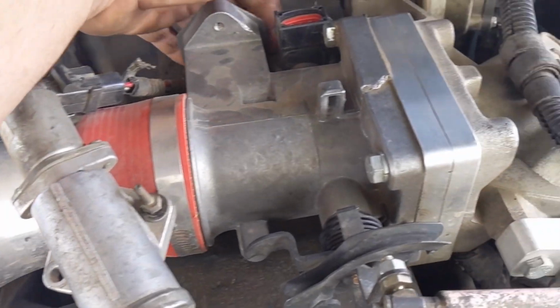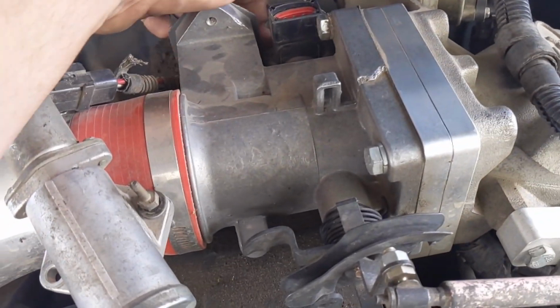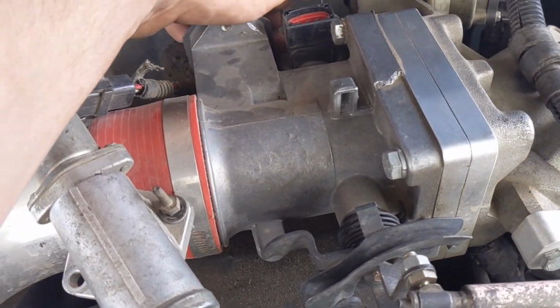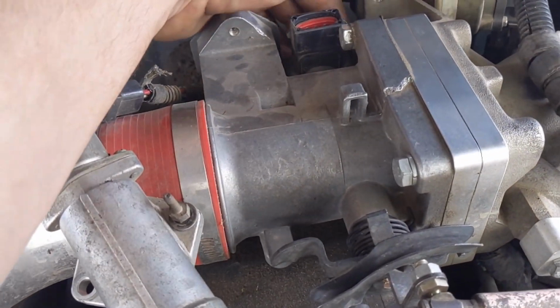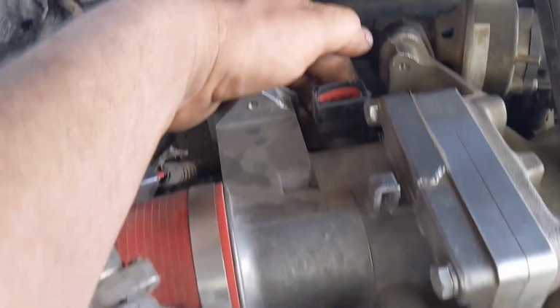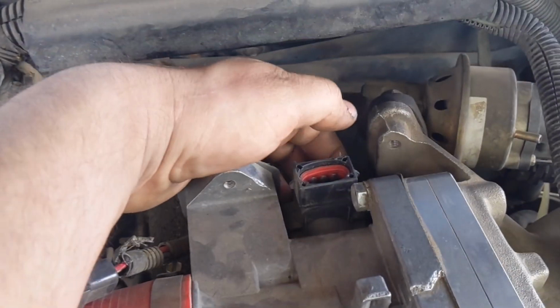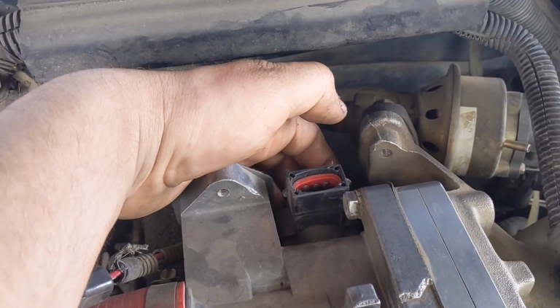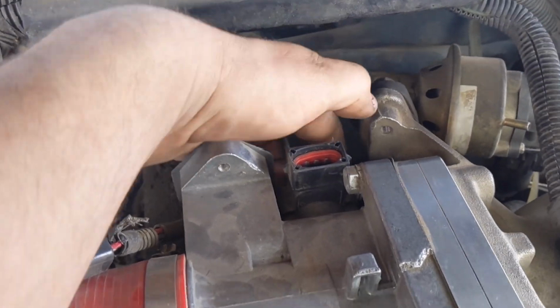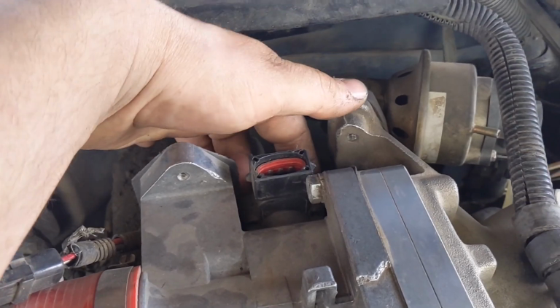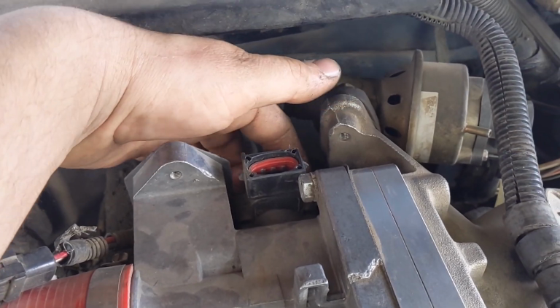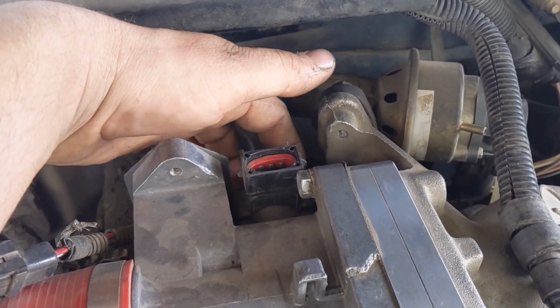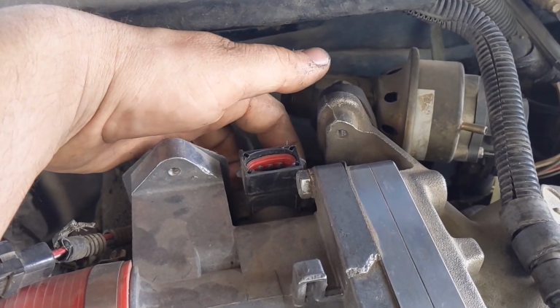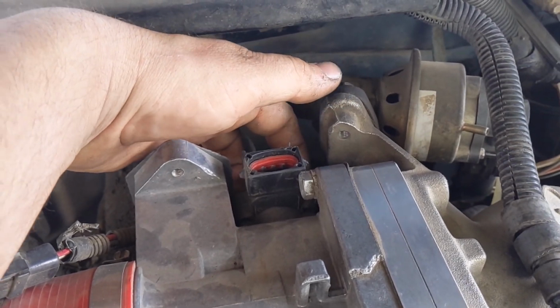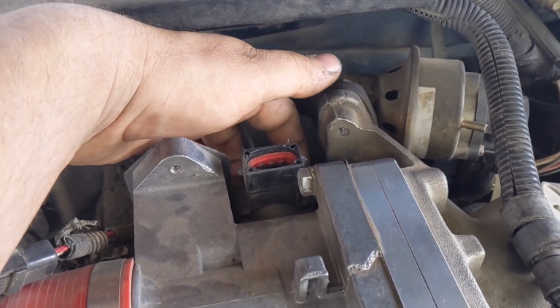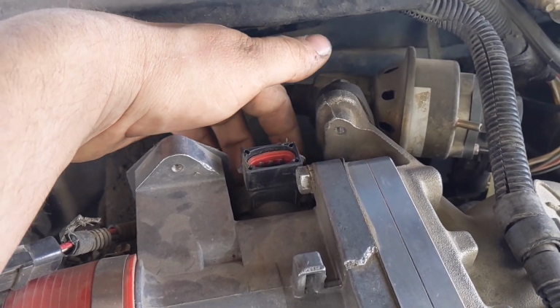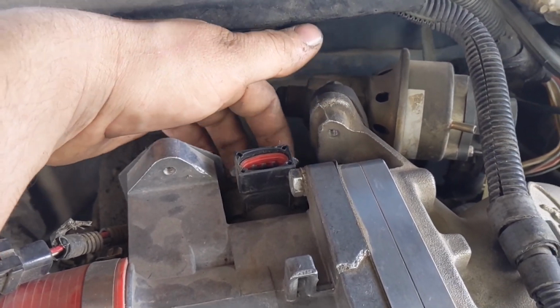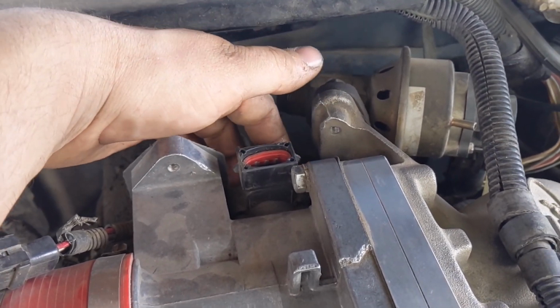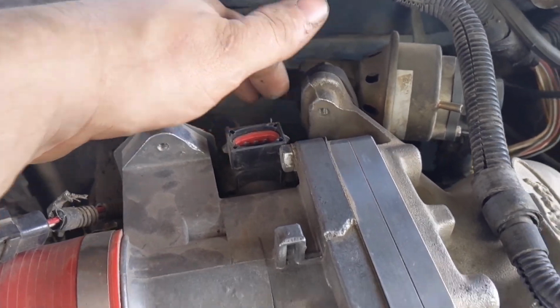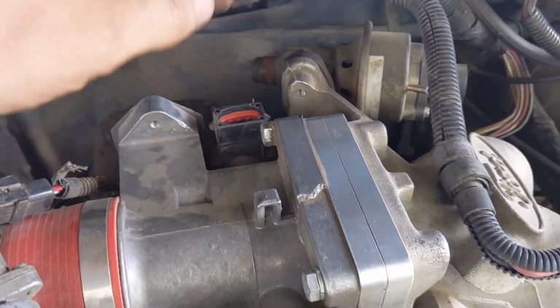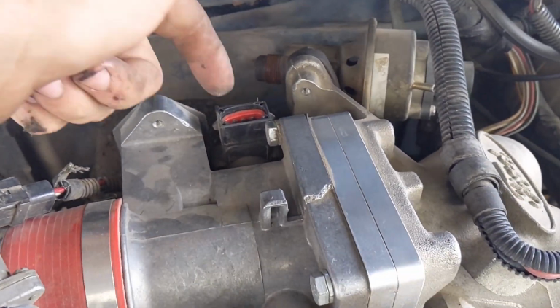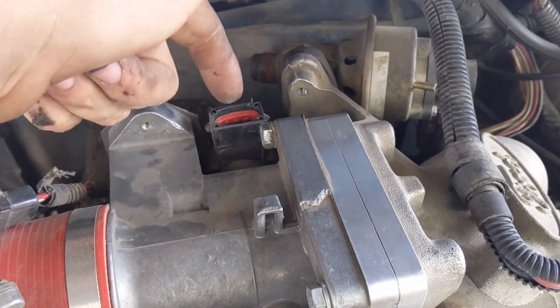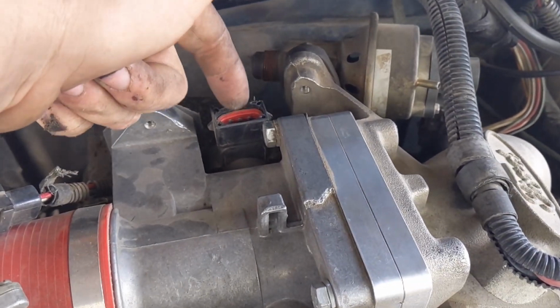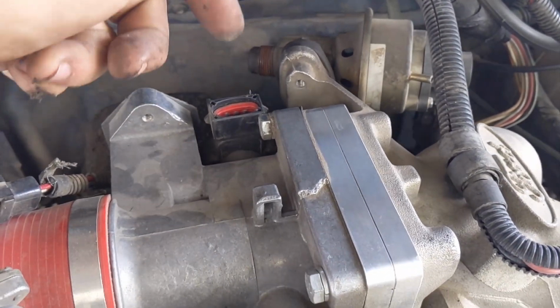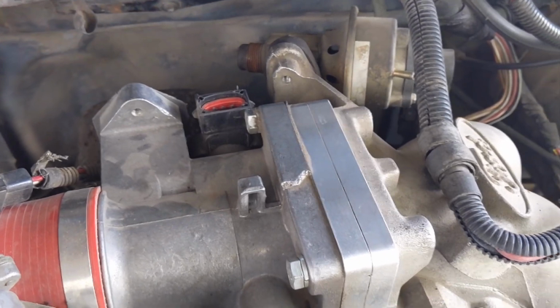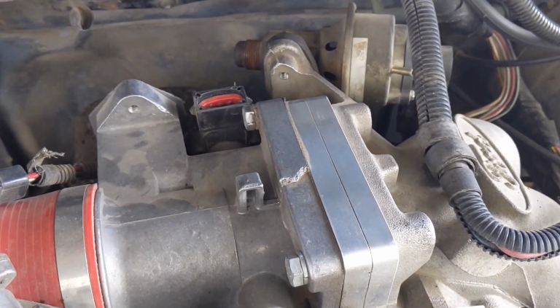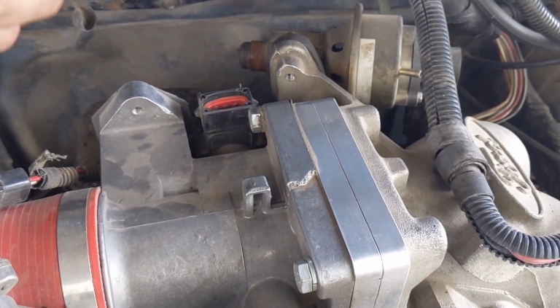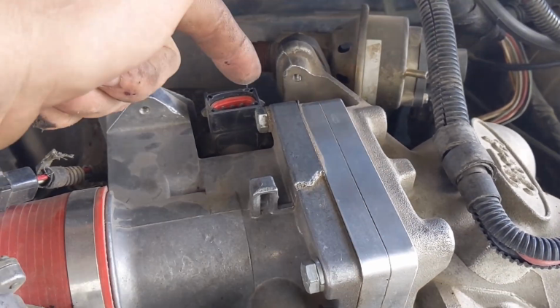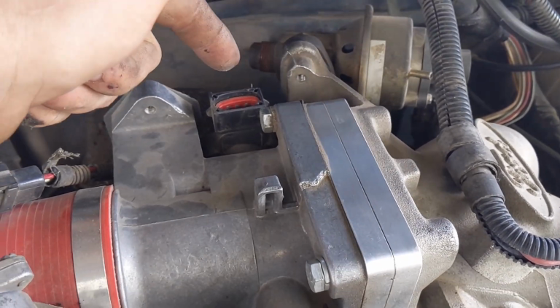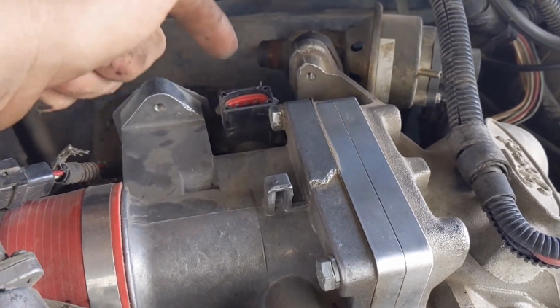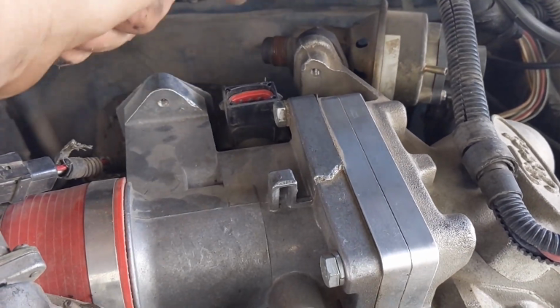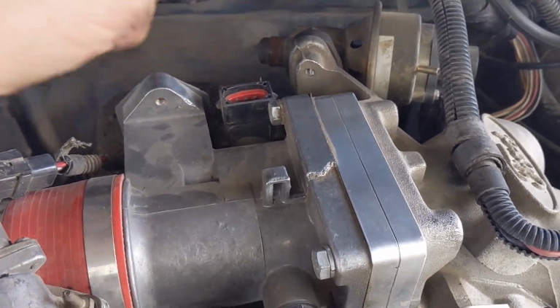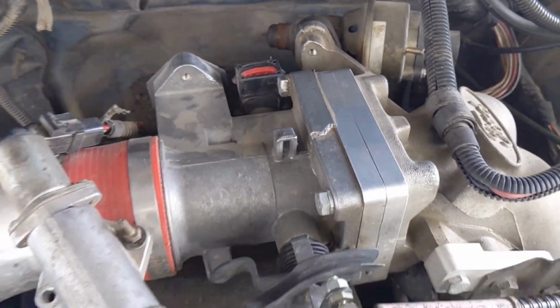Next, you've got to remove the TPS itself. These feel like Phillips screws. I couldn't remember what I stuck in there last time. Let's get that done.